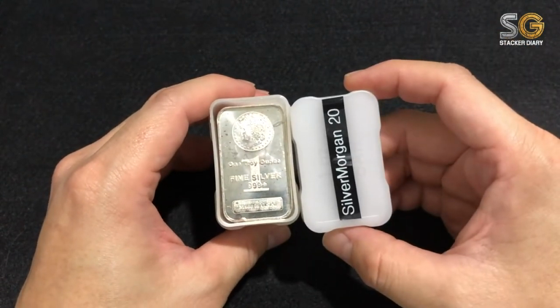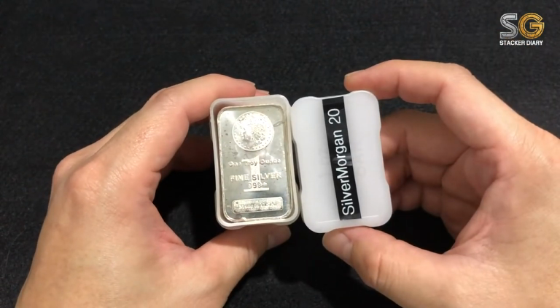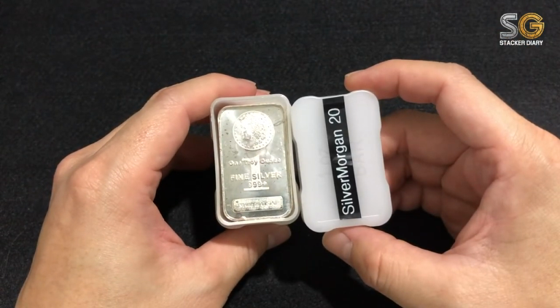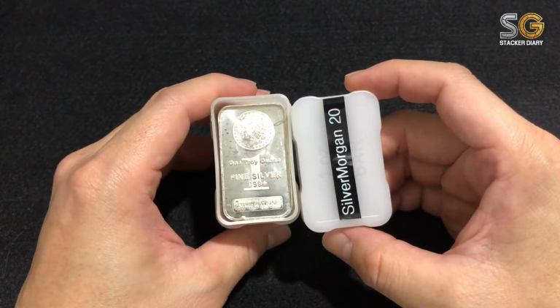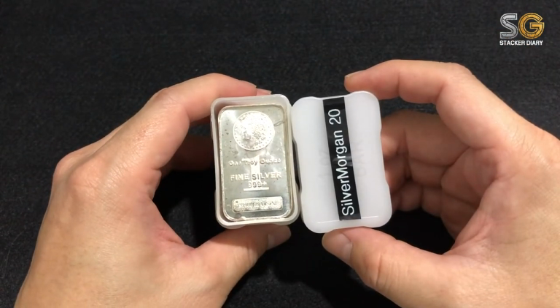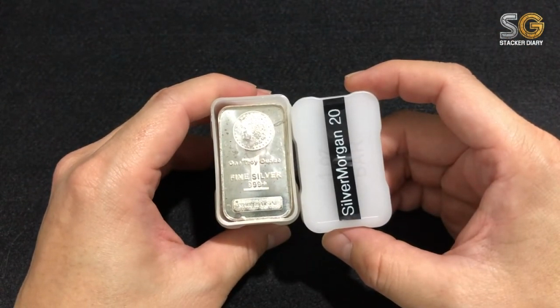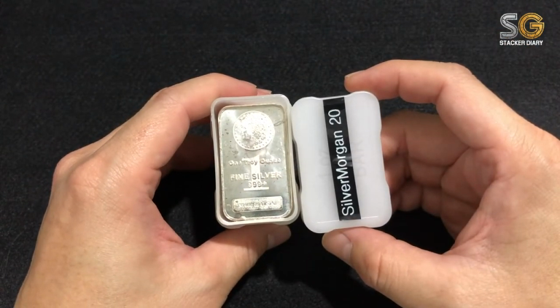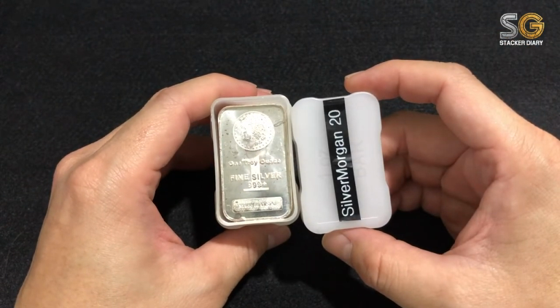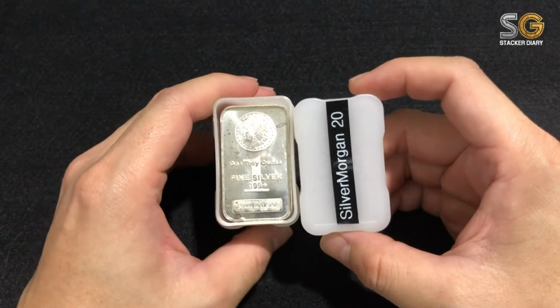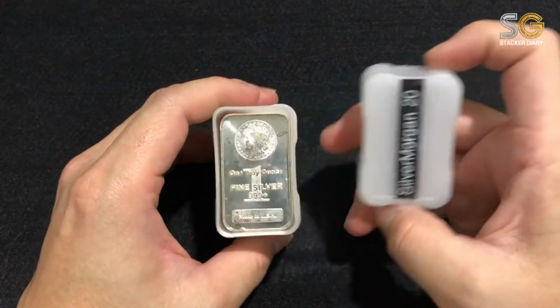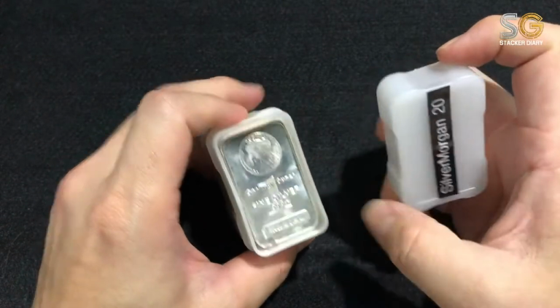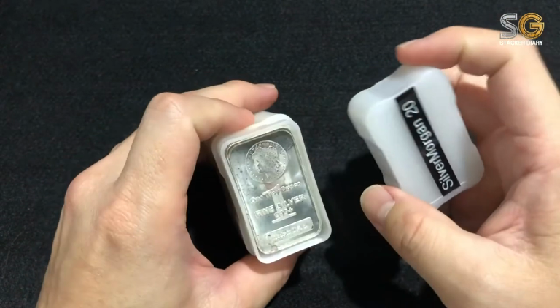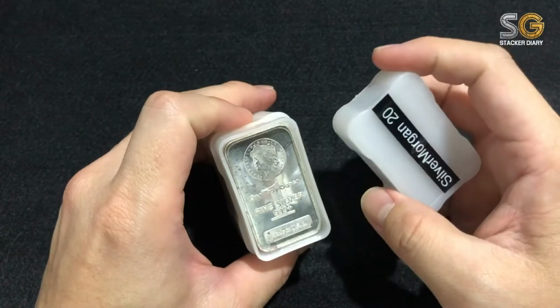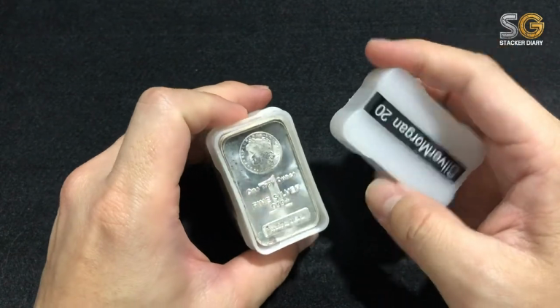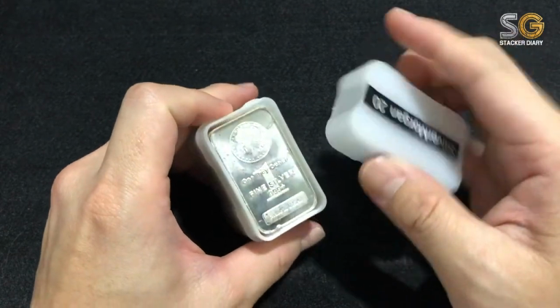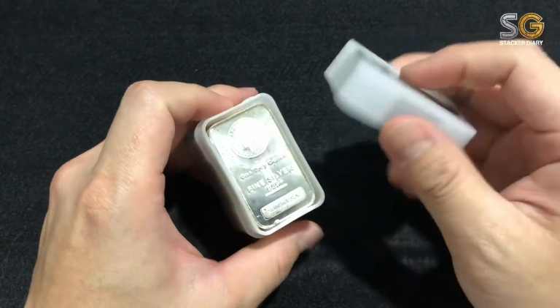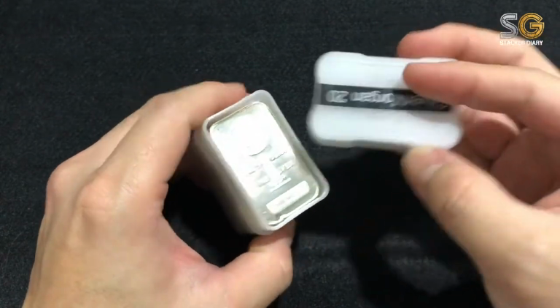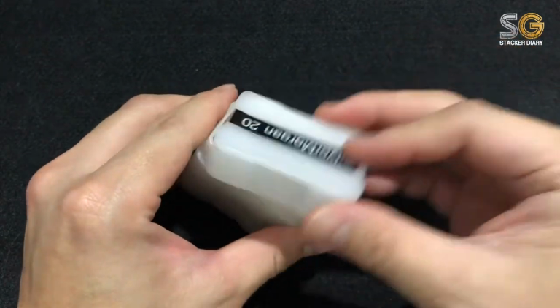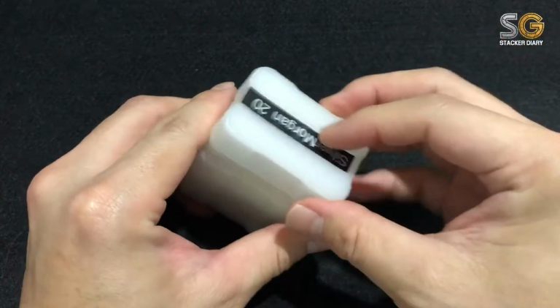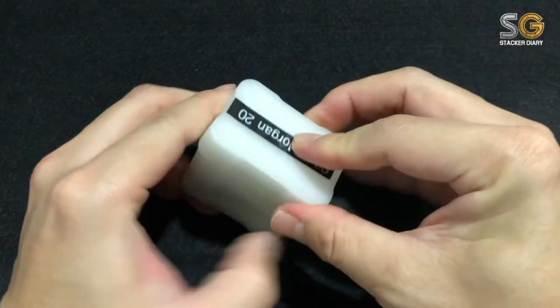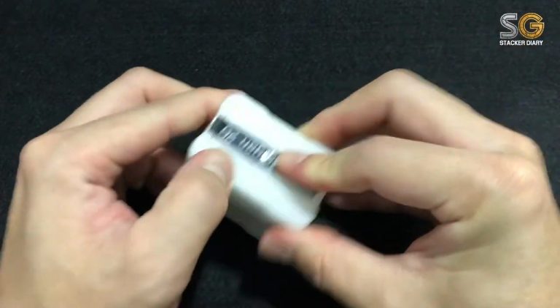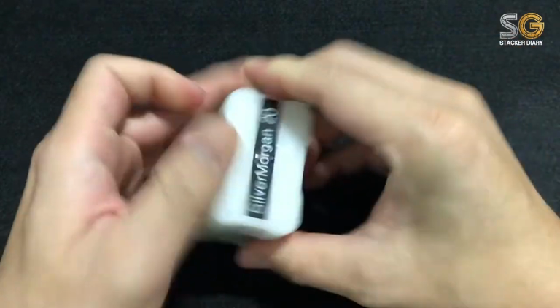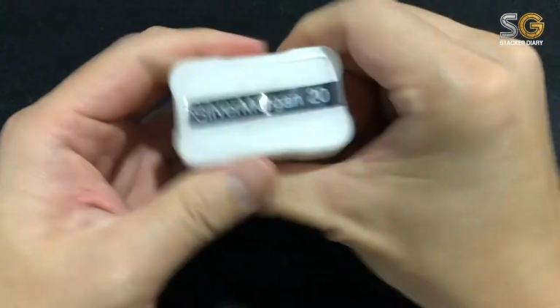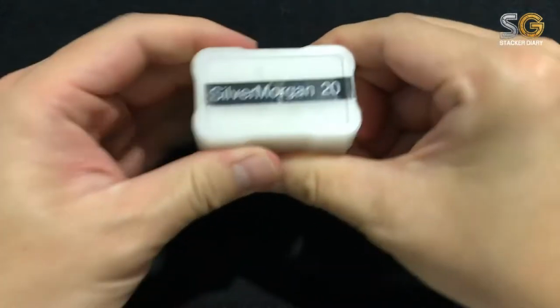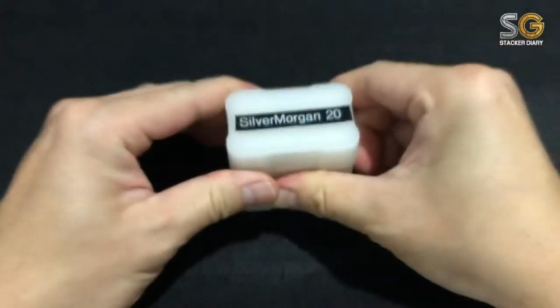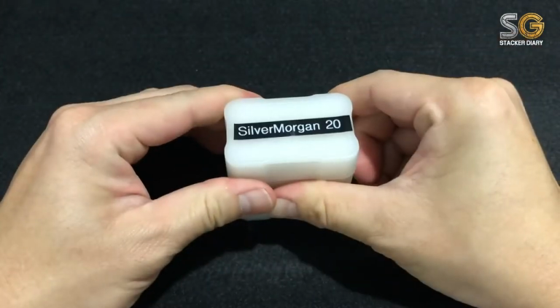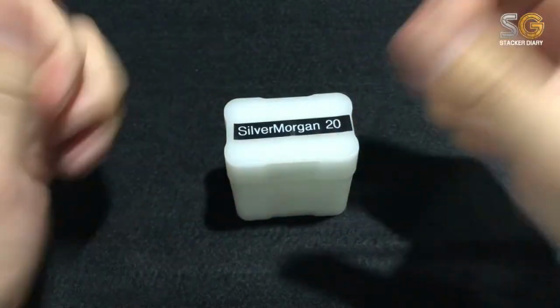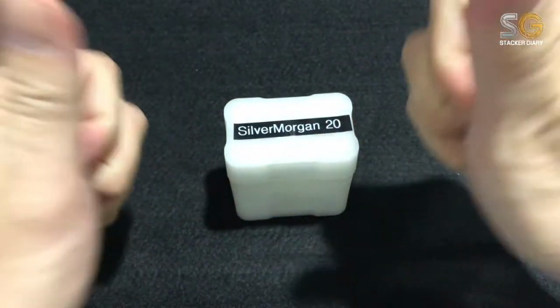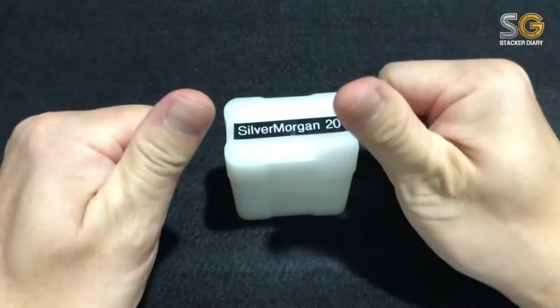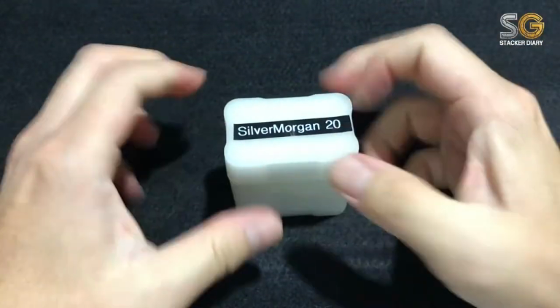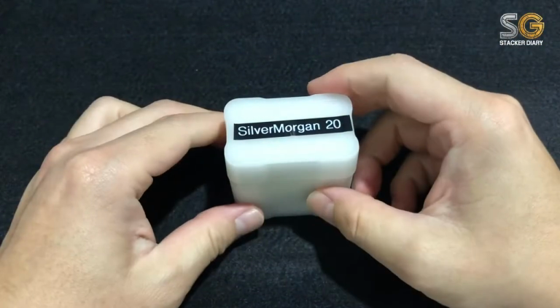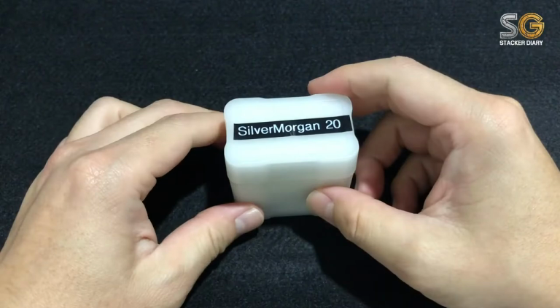Keep stacking and reserve your silver. See you next time!